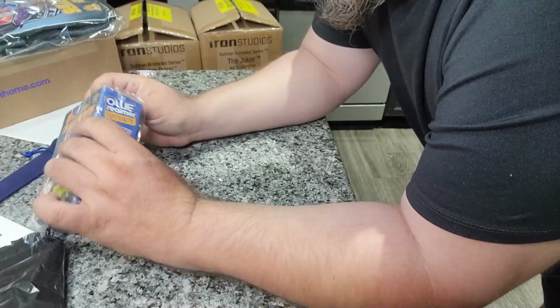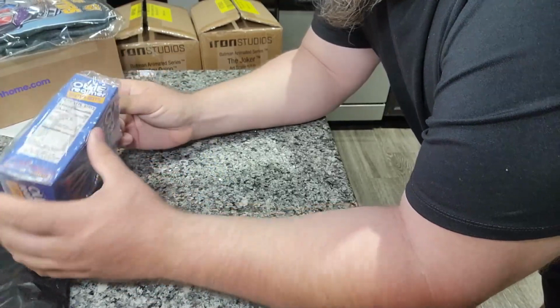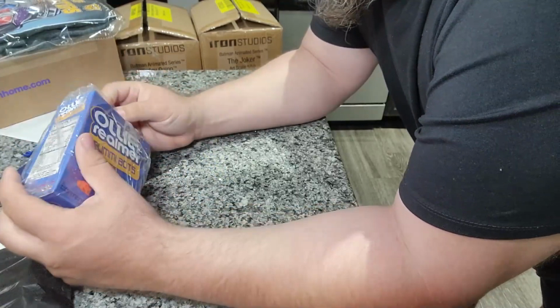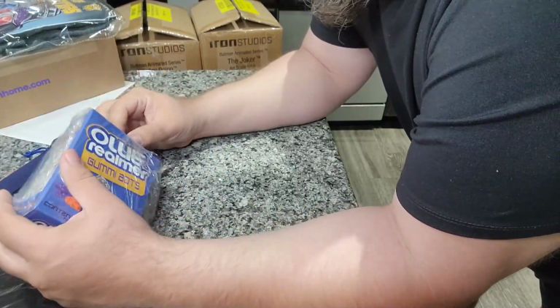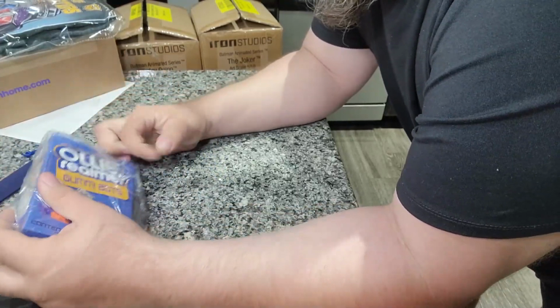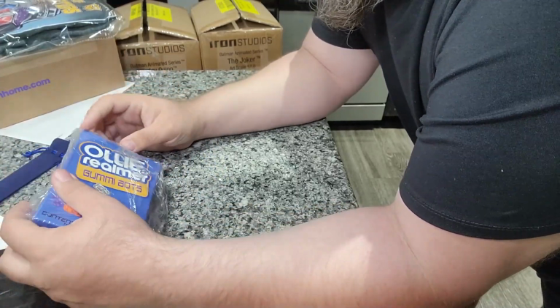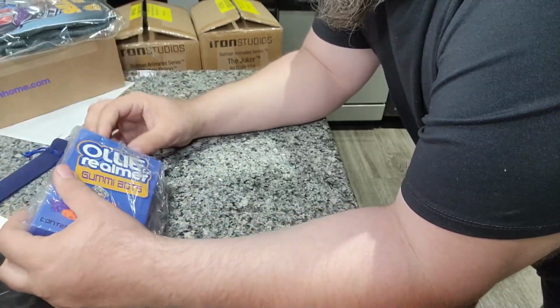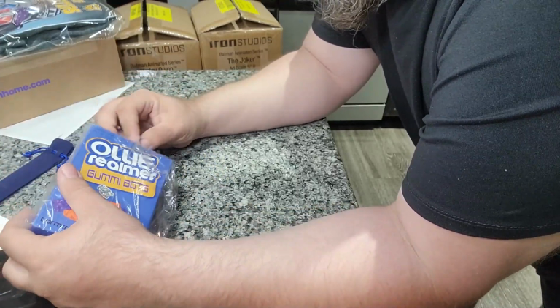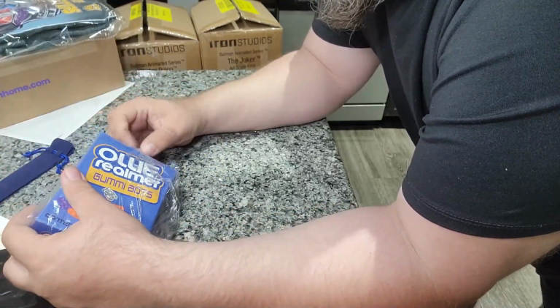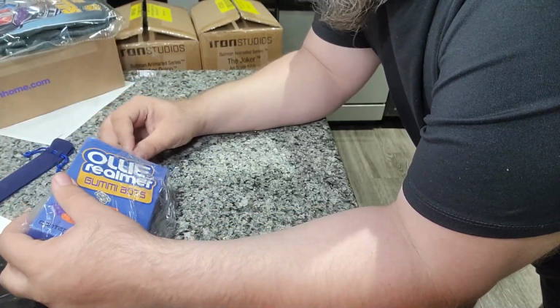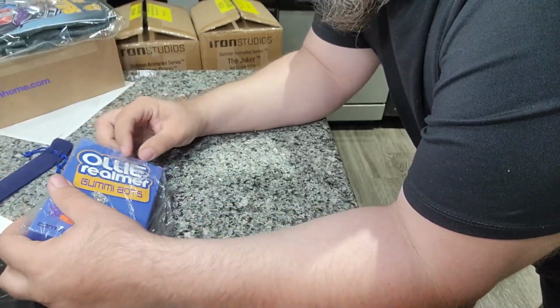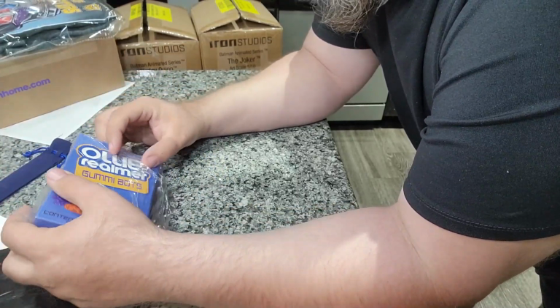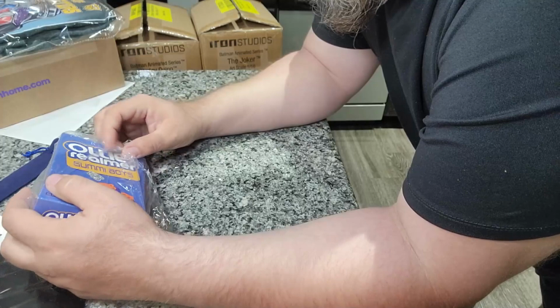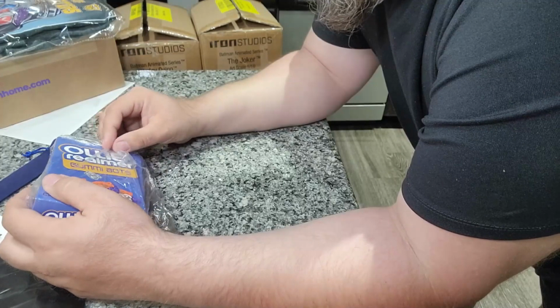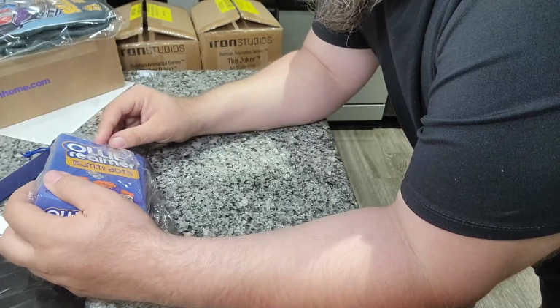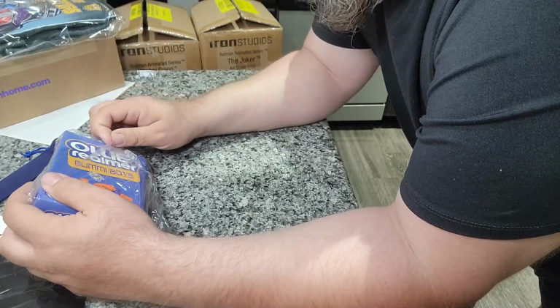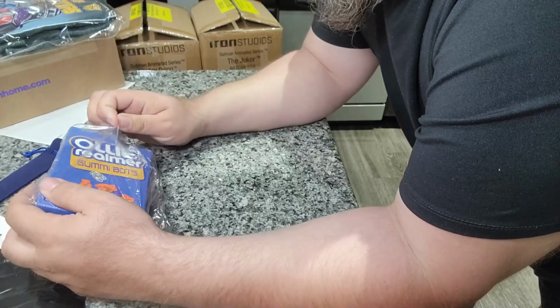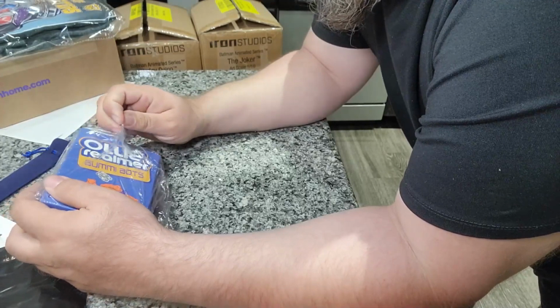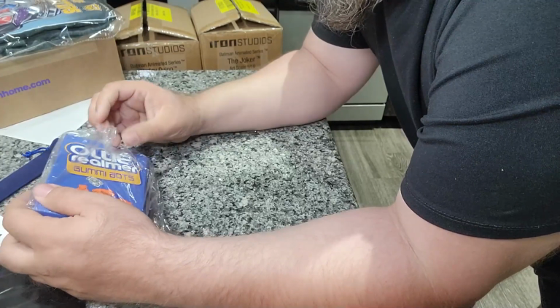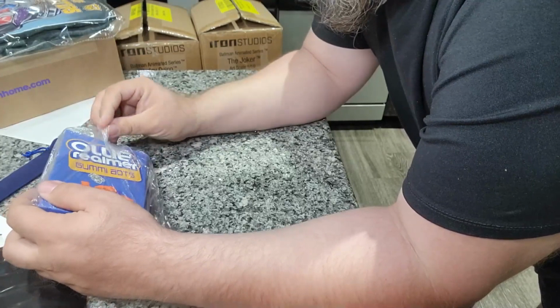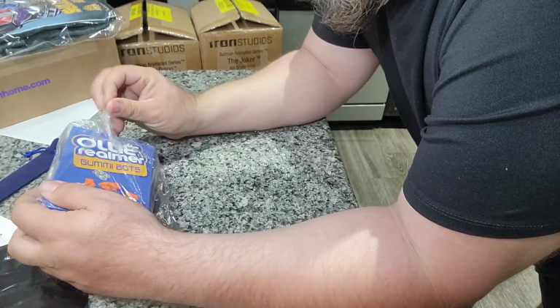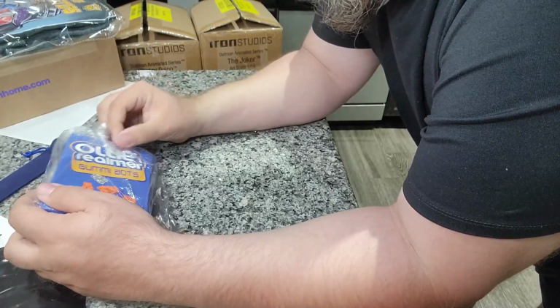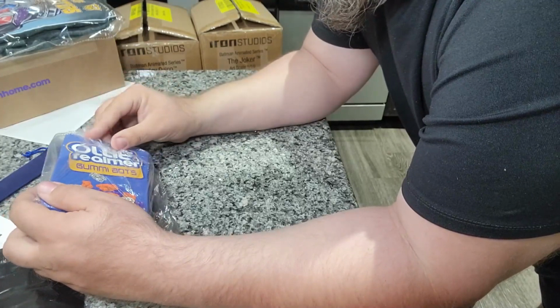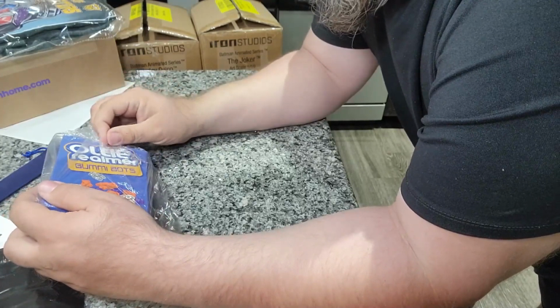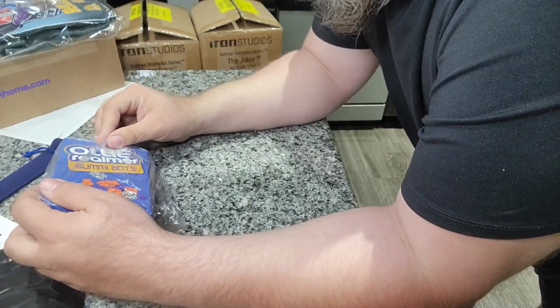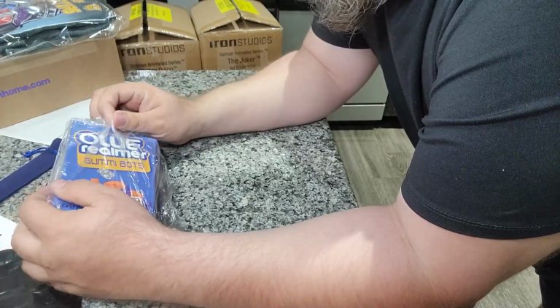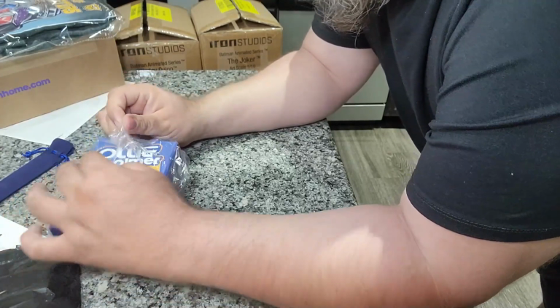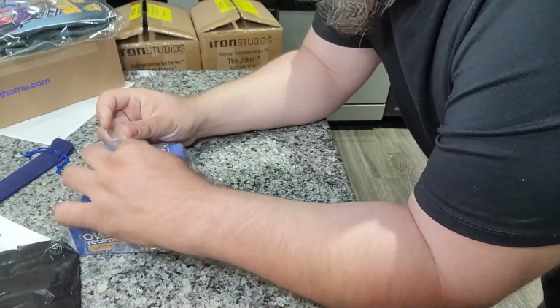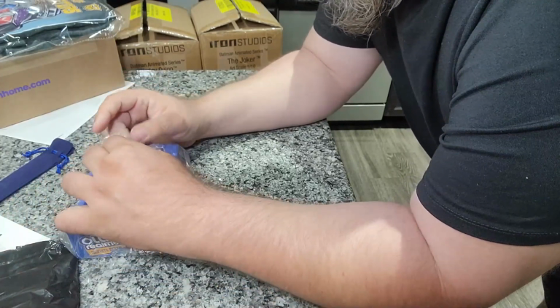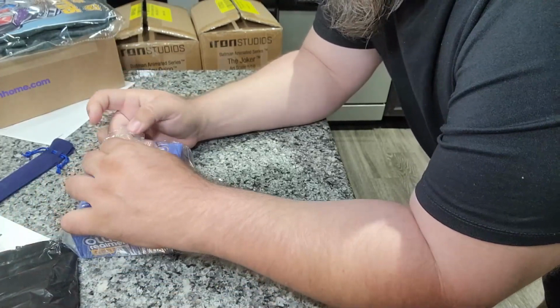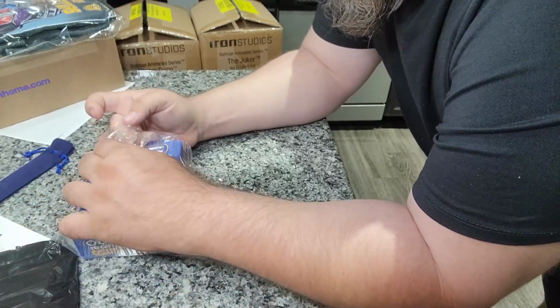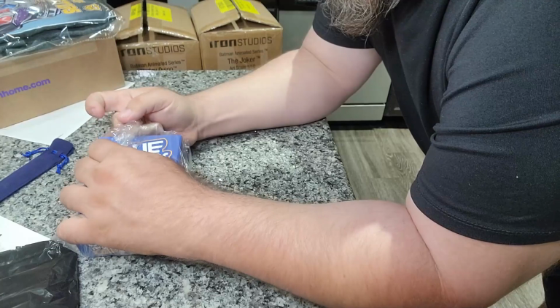It's an X-Transbots figure — could be an Ollie, could be a Nelson. I think it's just an Ollie... actually I think it's a Nelson.